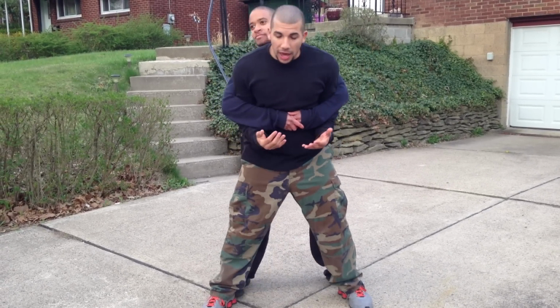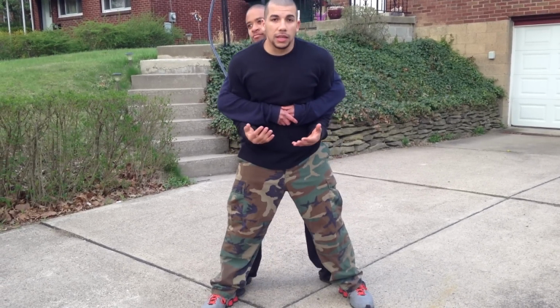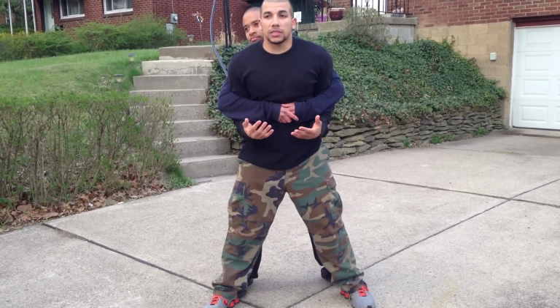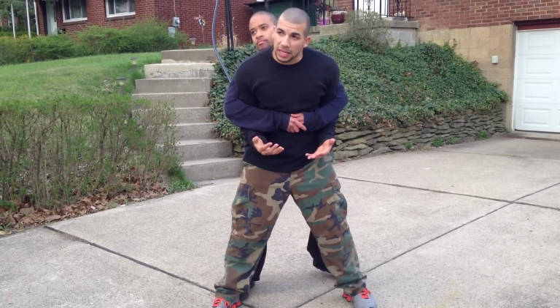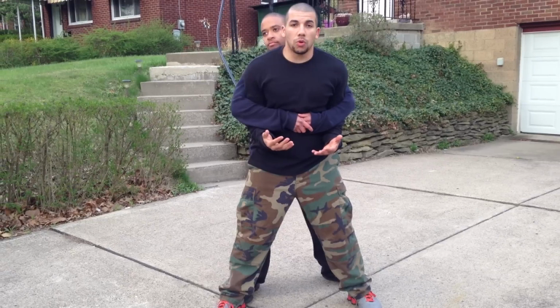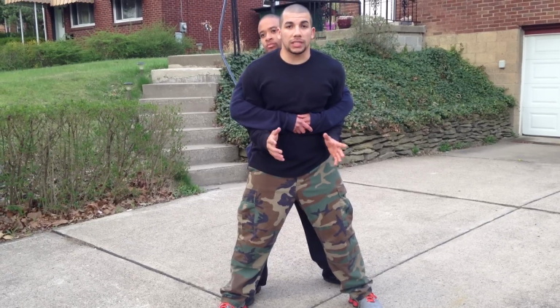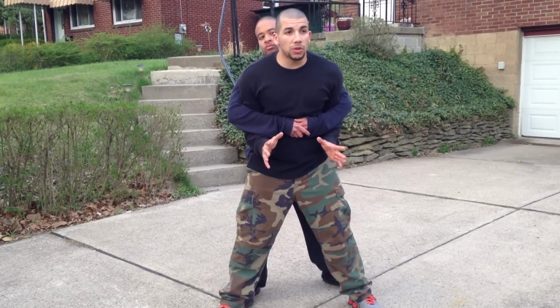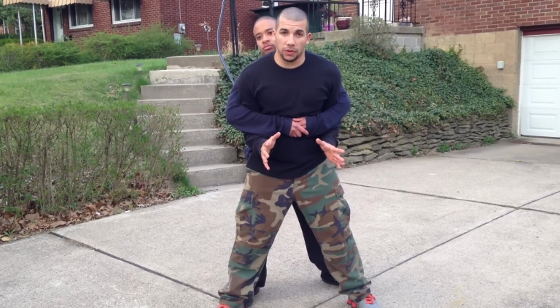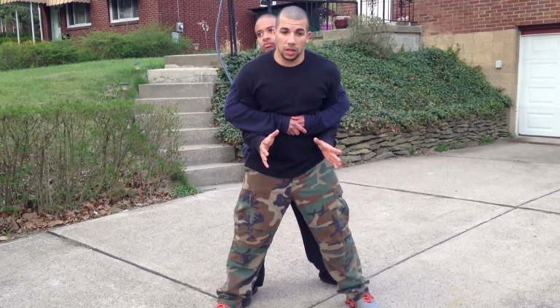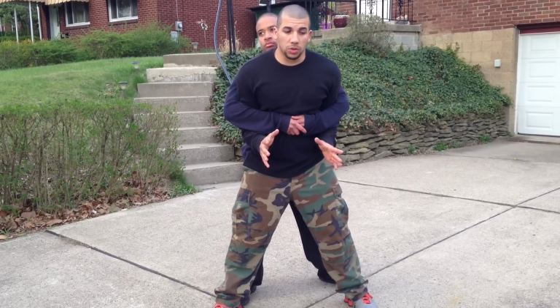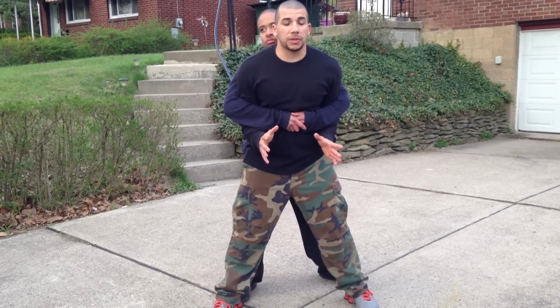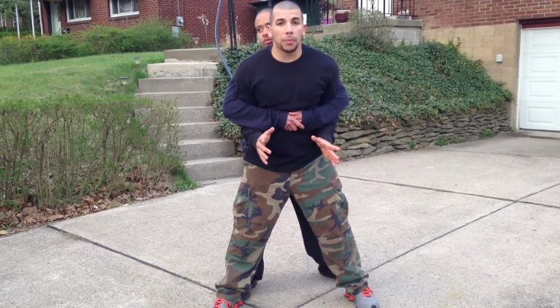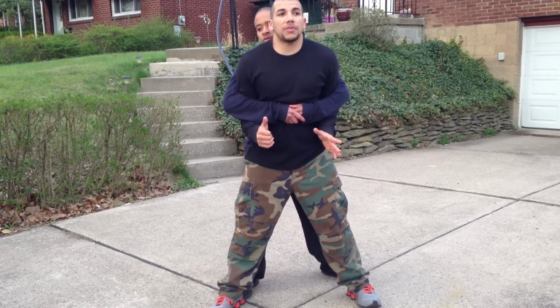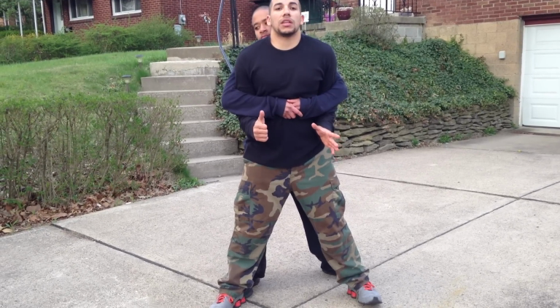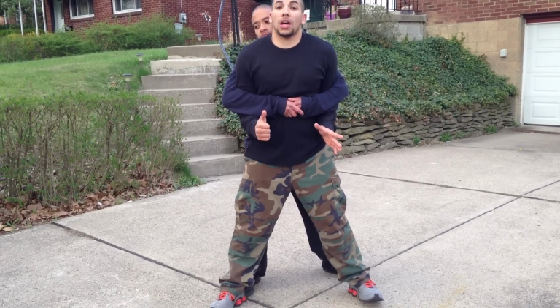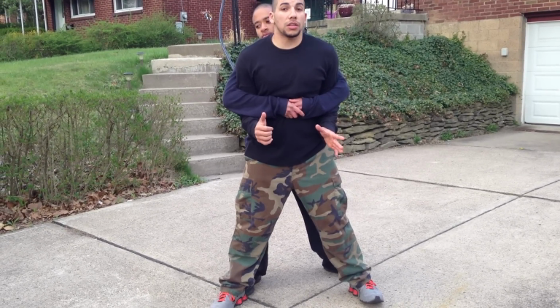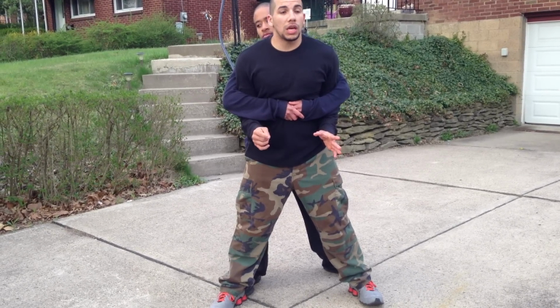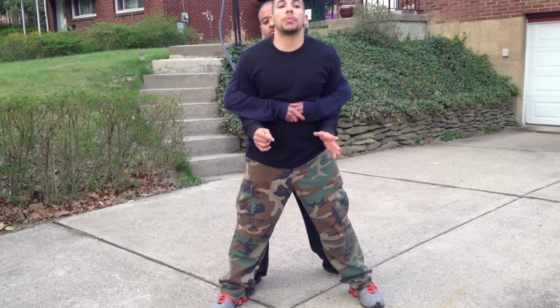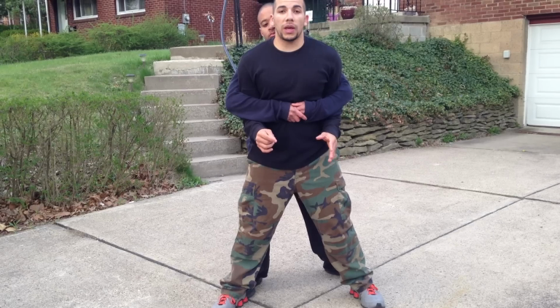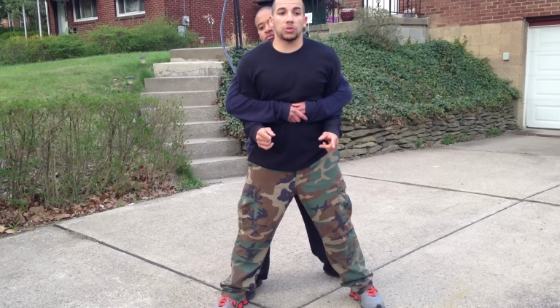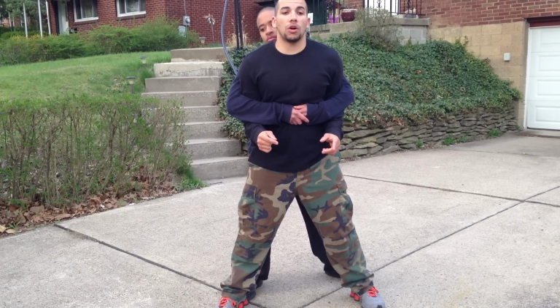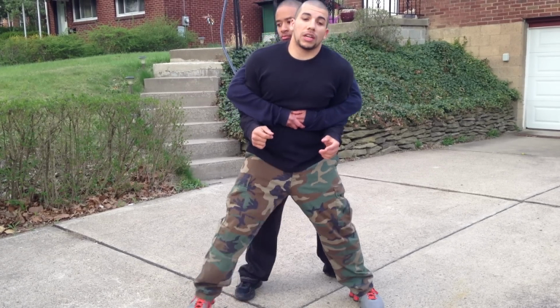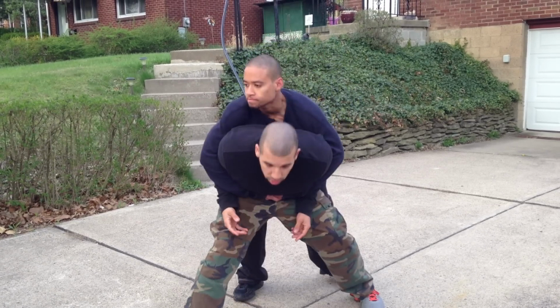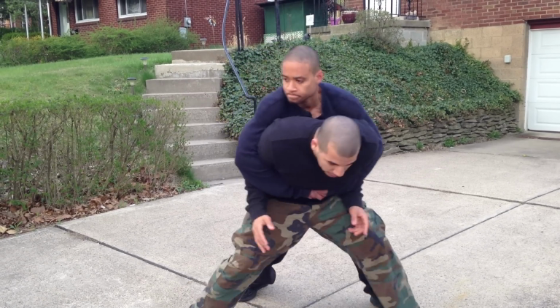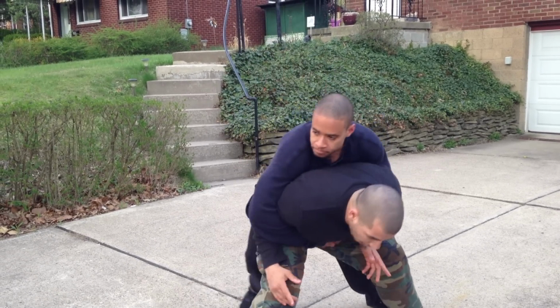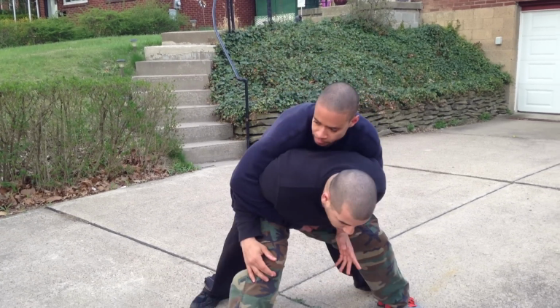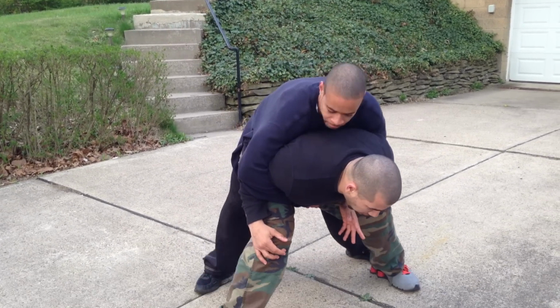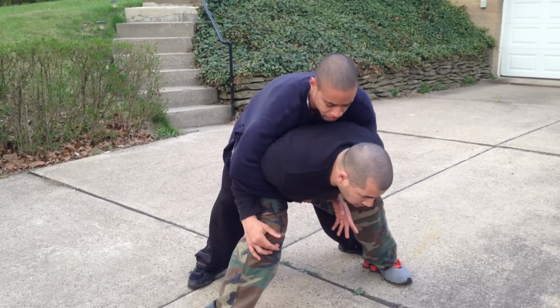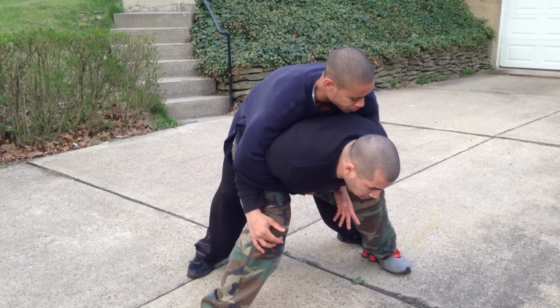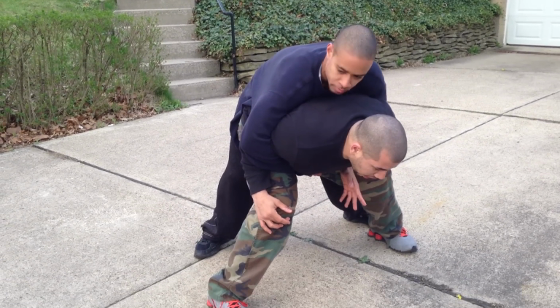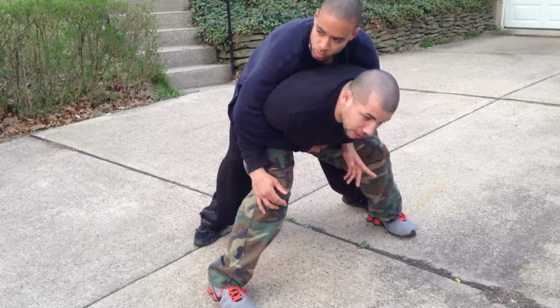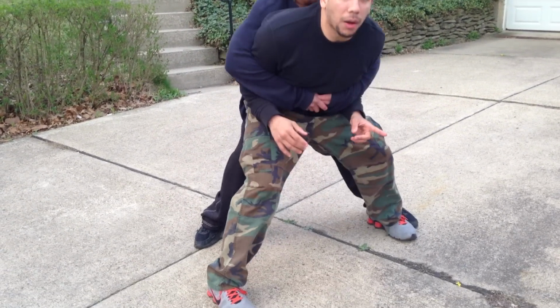Then some people say get into a horse stance — I do like this version — but the problem is if he's a lot taller than you, he's going to put his weight on you, lean over. So I get into a horse stance and I start to fall. That's a problem.